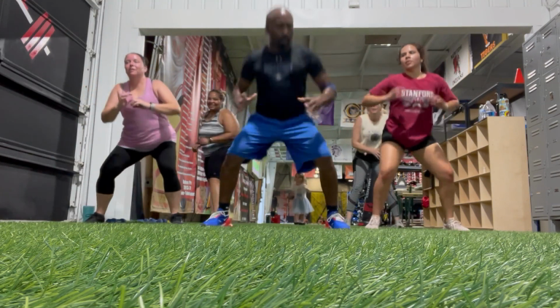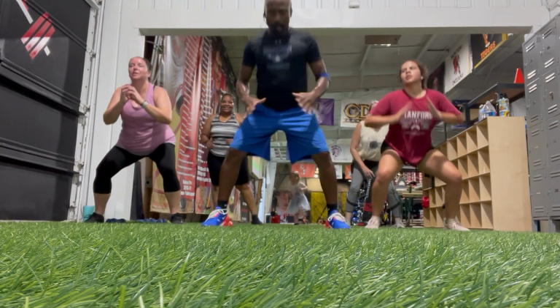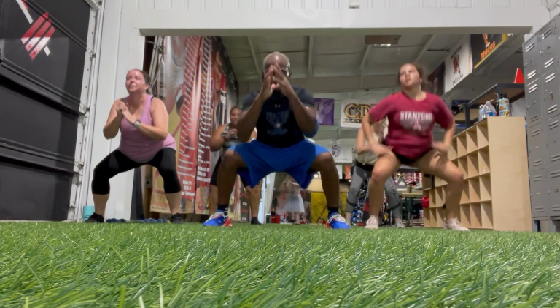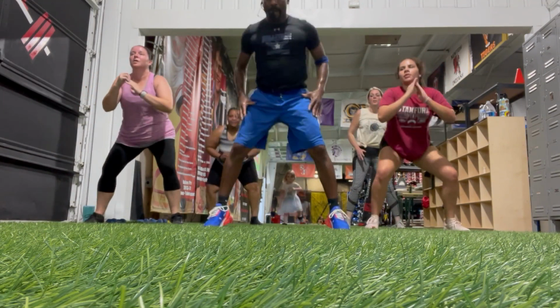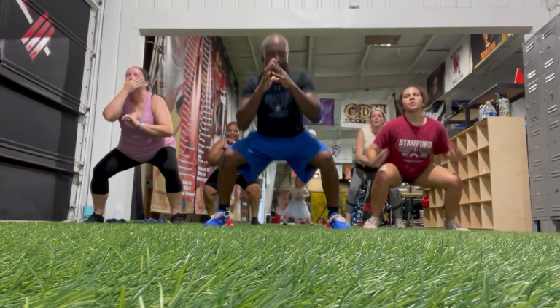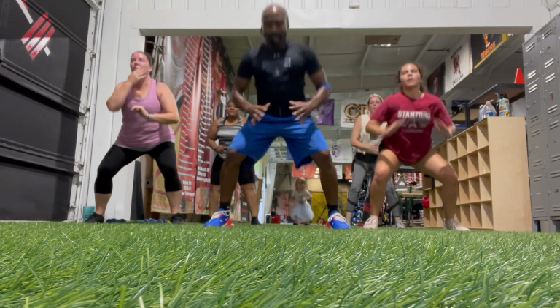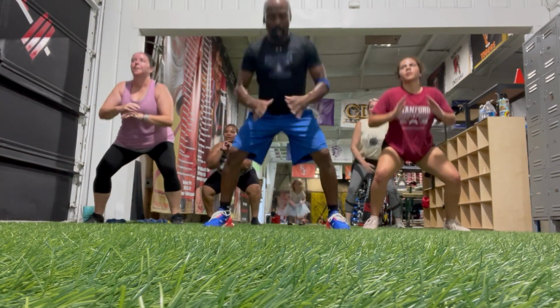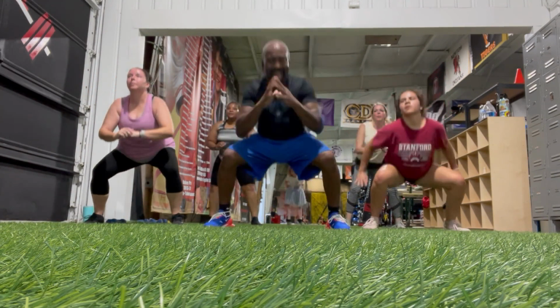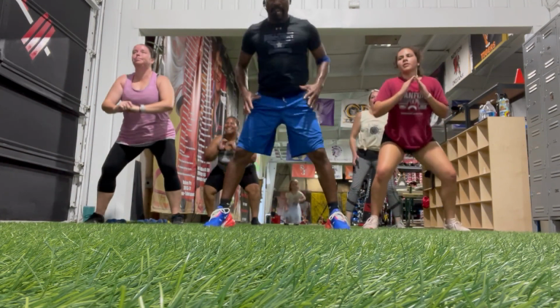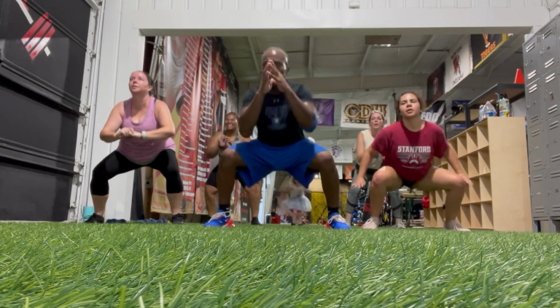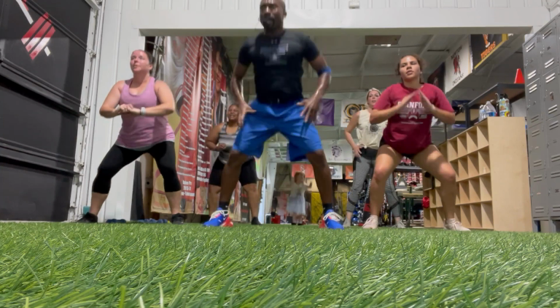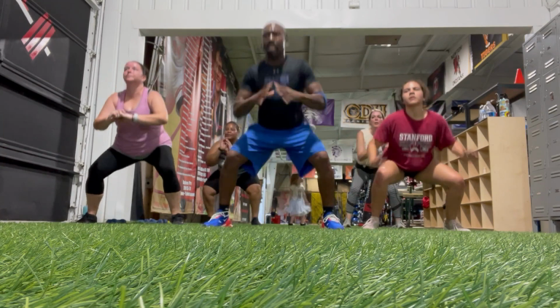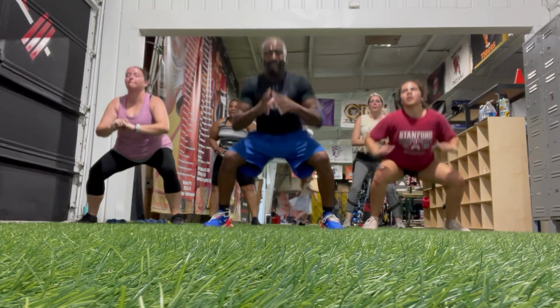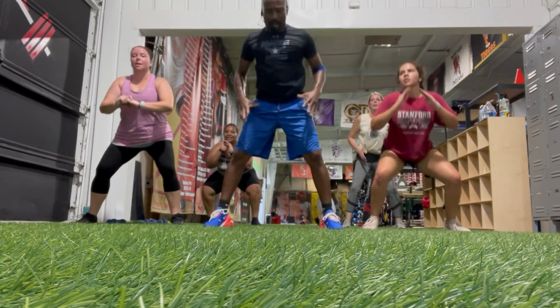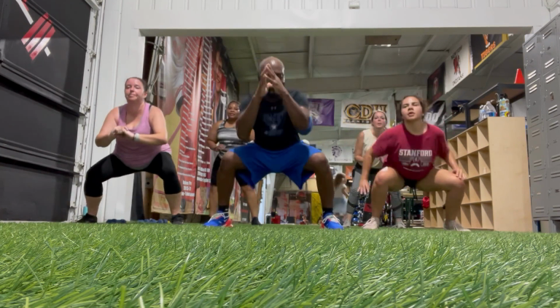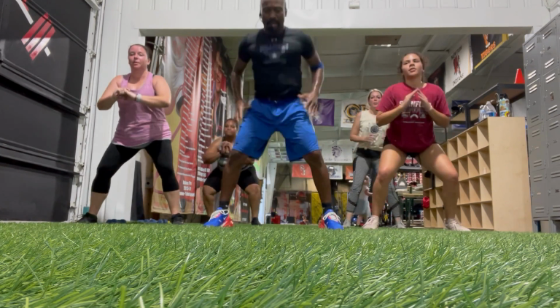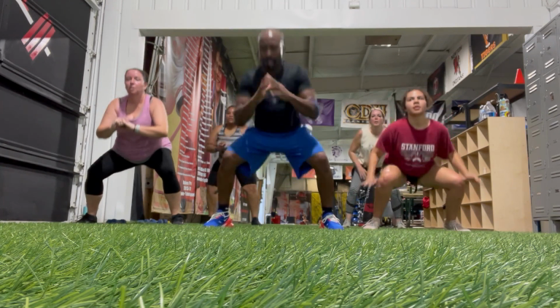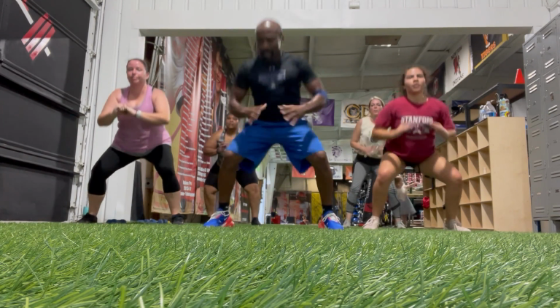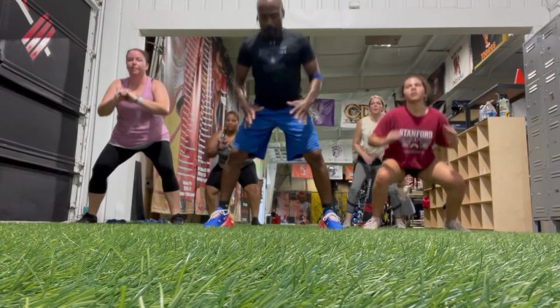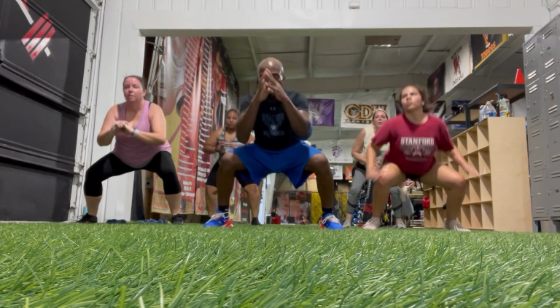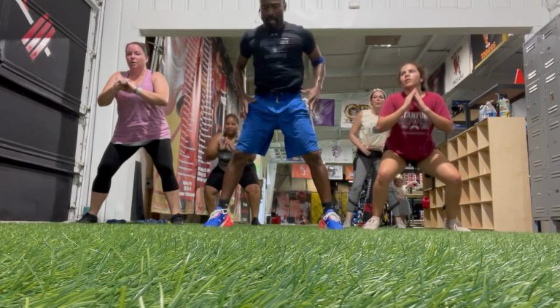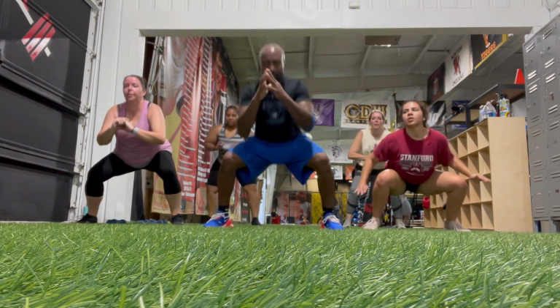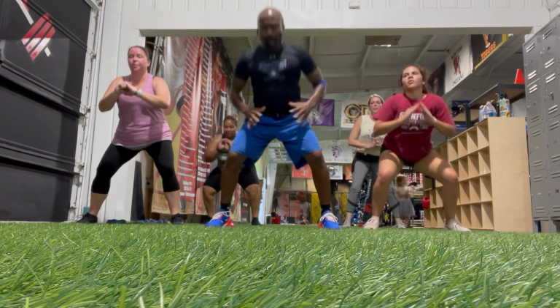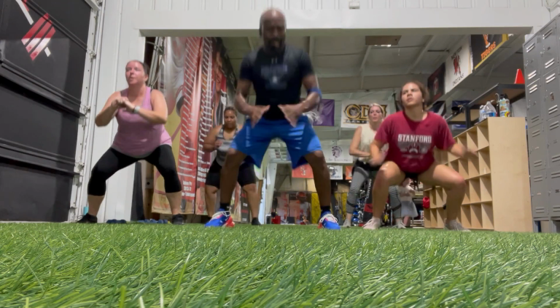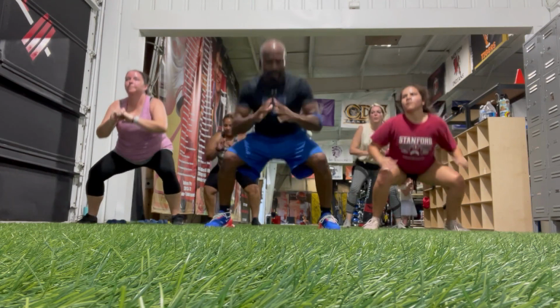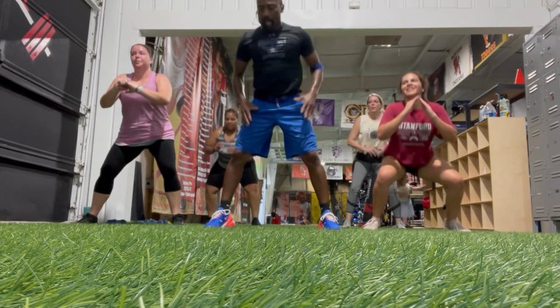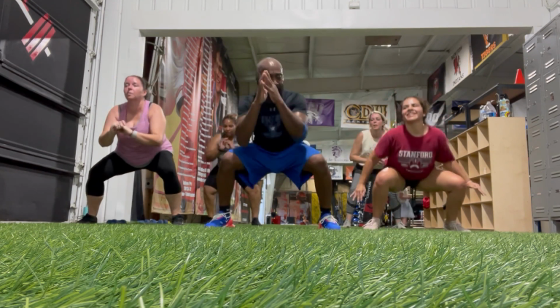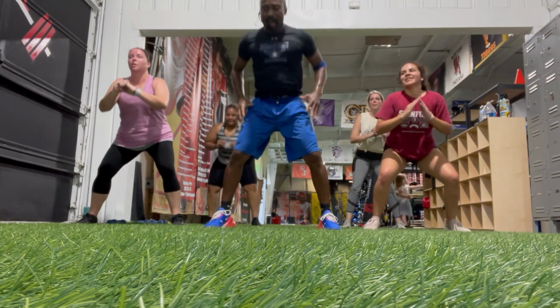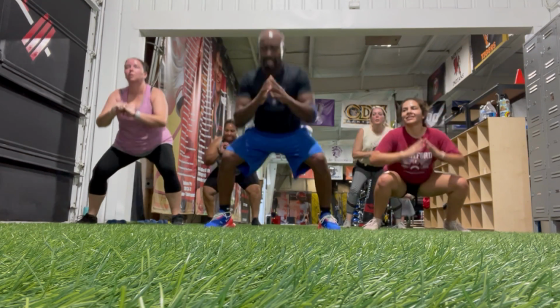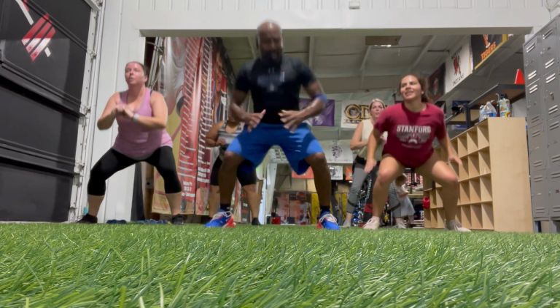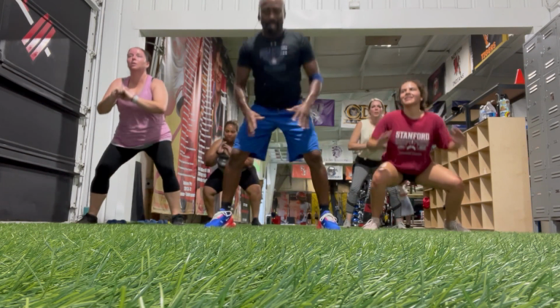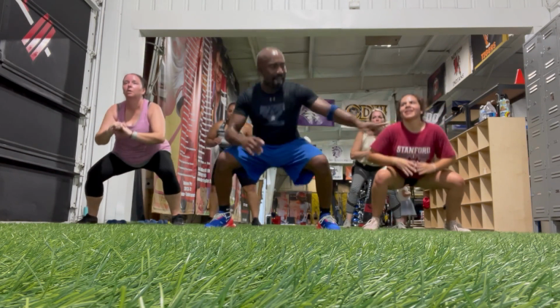Come up in 1, 2, 3, 4, 5, 6, 7, 8, 9, 10, 11, 12, 13, 14, 15, 16, 17, 18, 19.